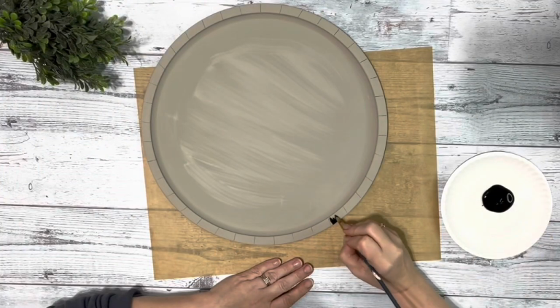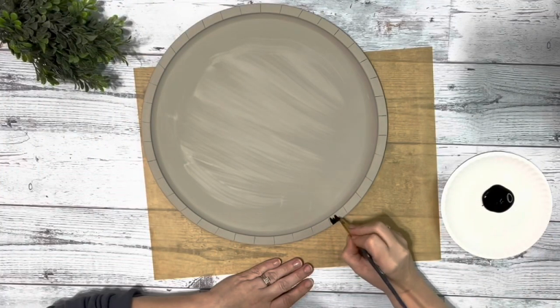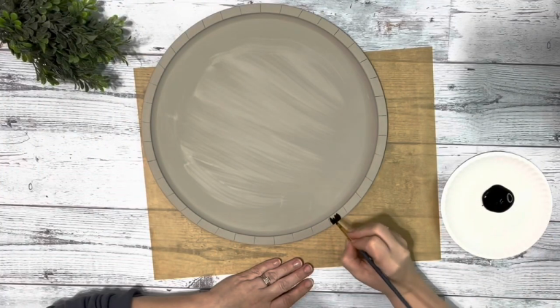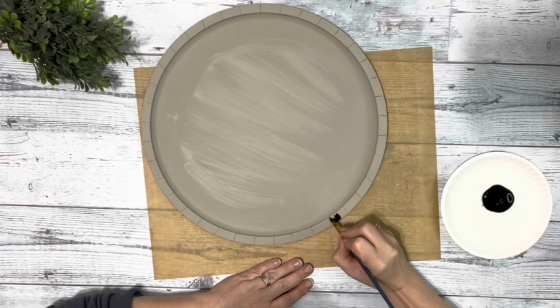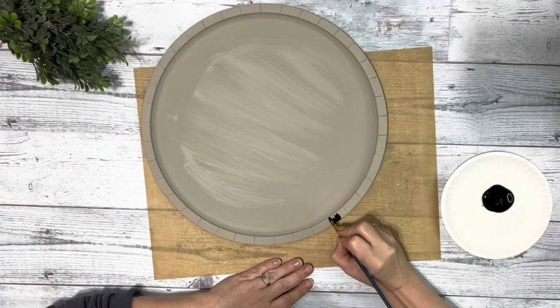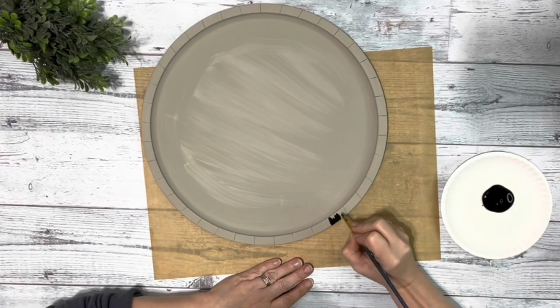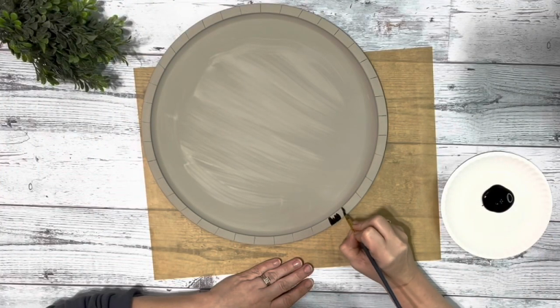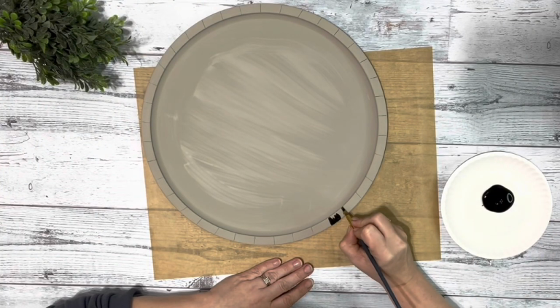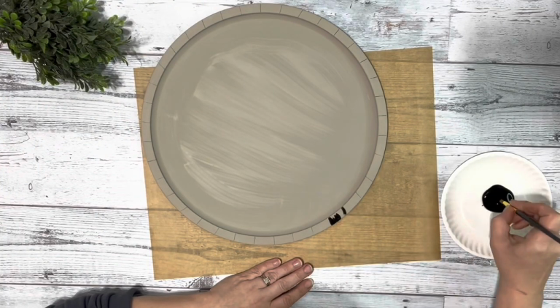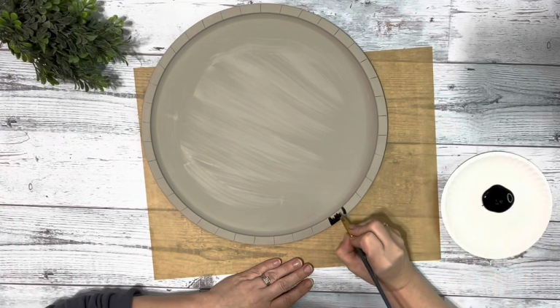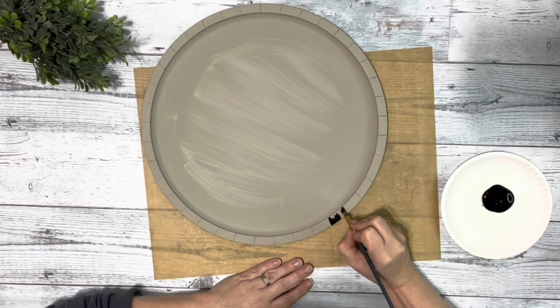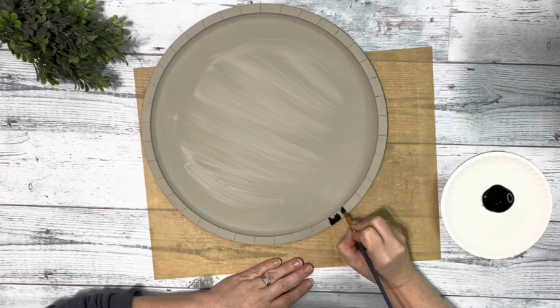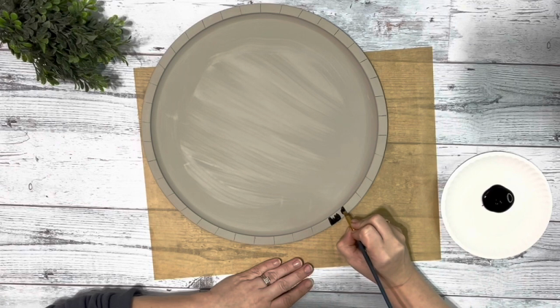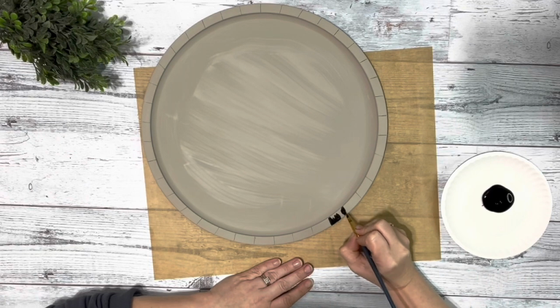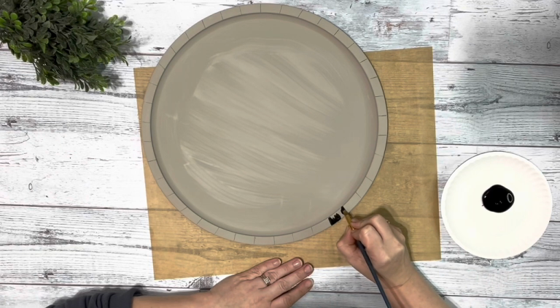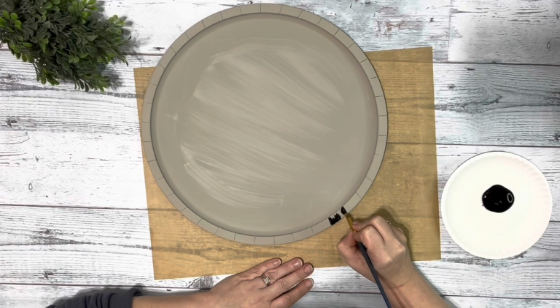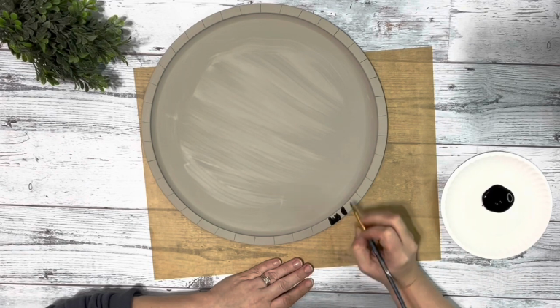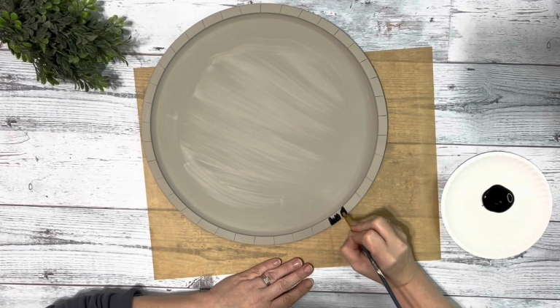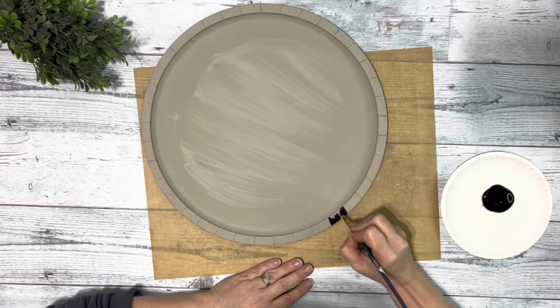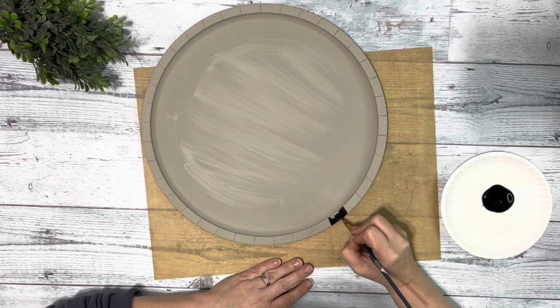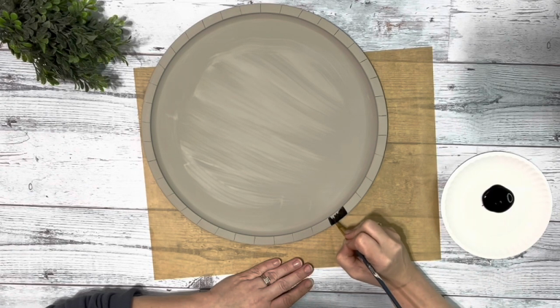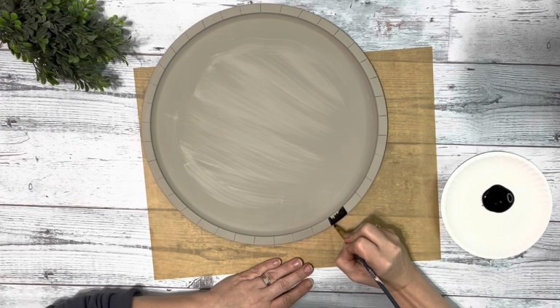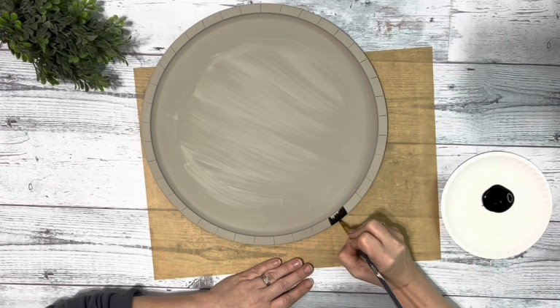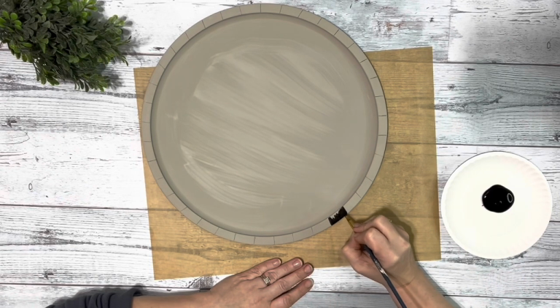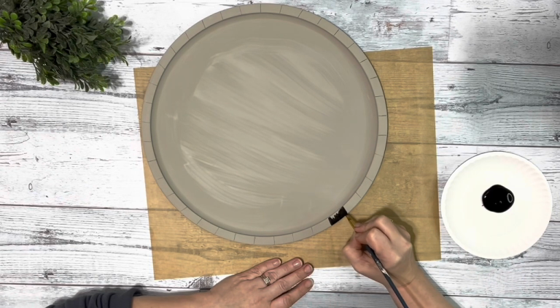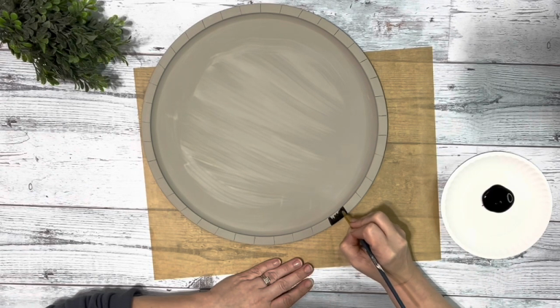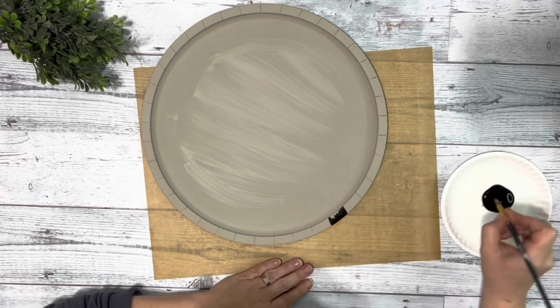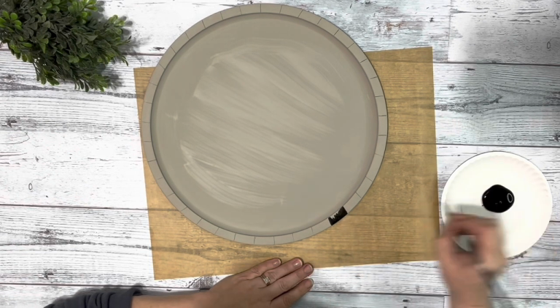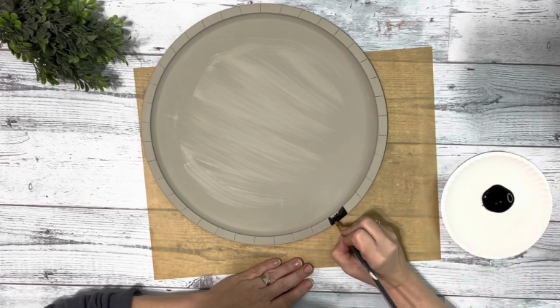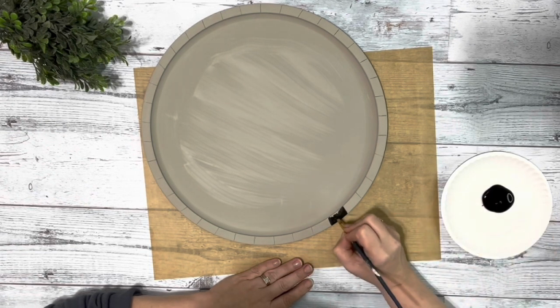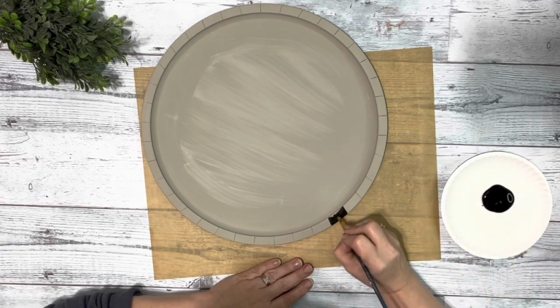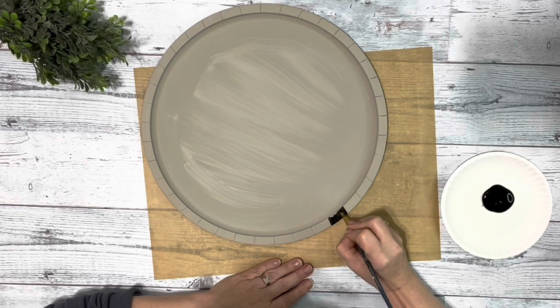Next I took some black chalk paint and filled in every other little section I made, and I did one coat of that all the way around.